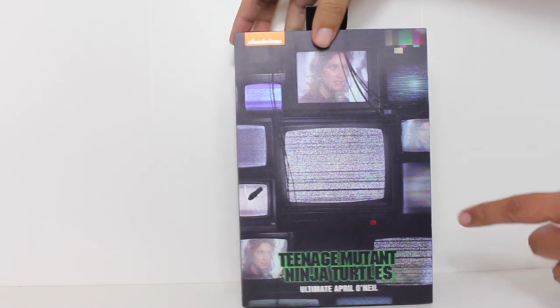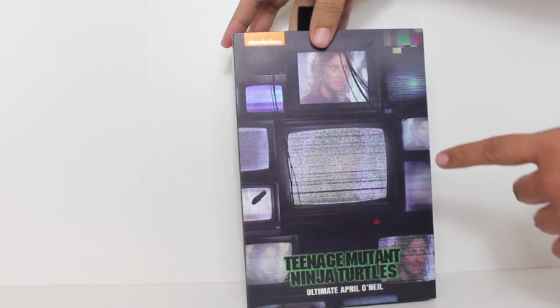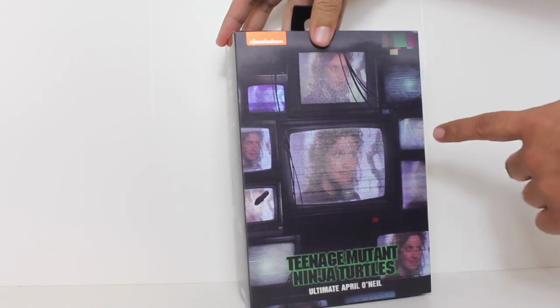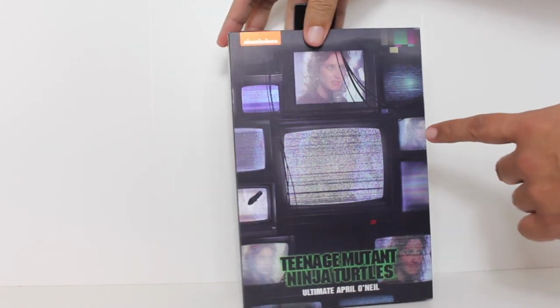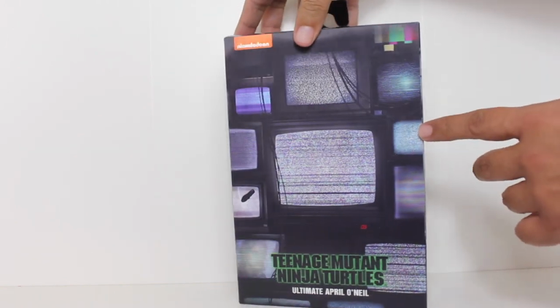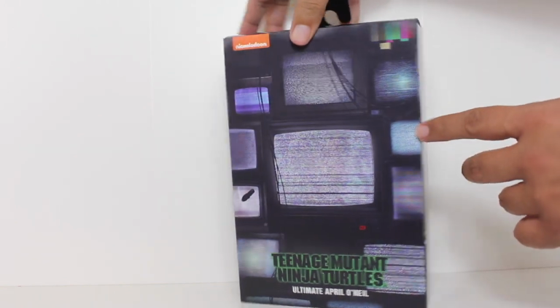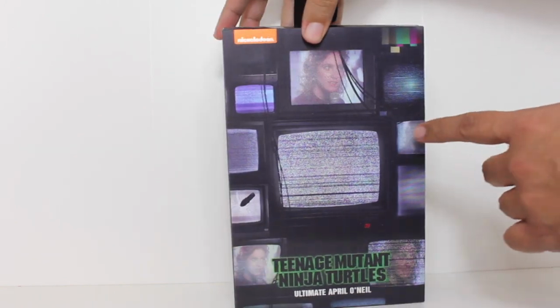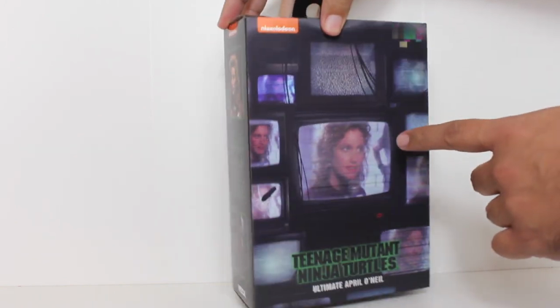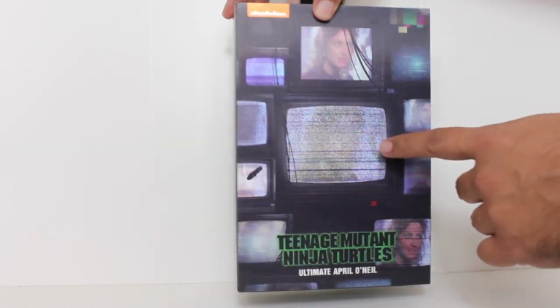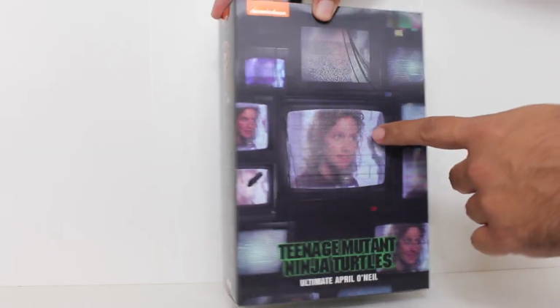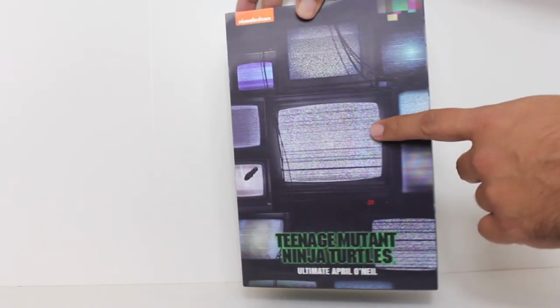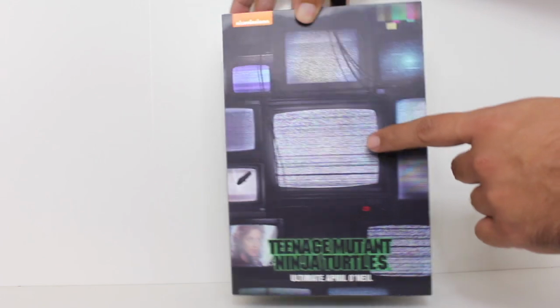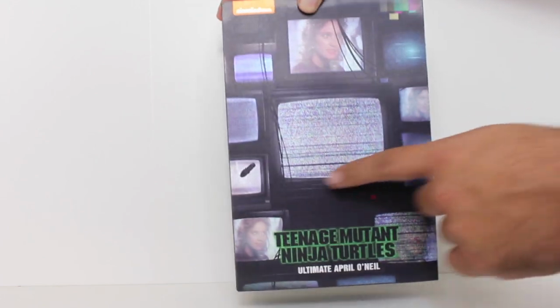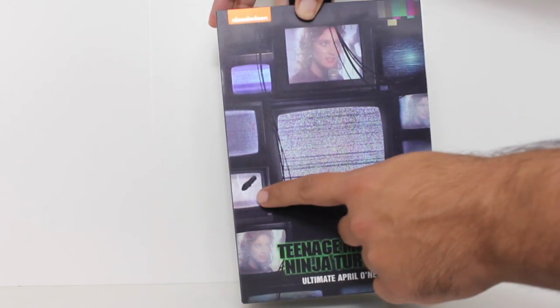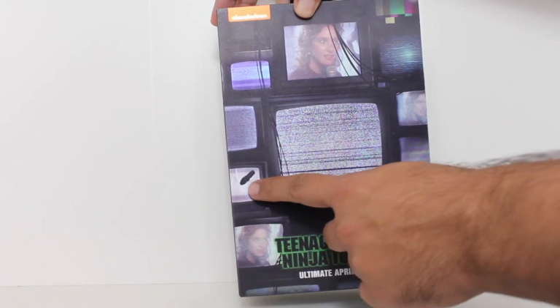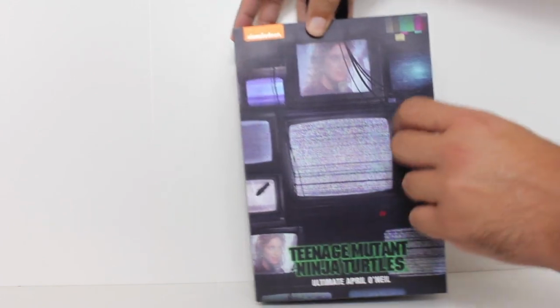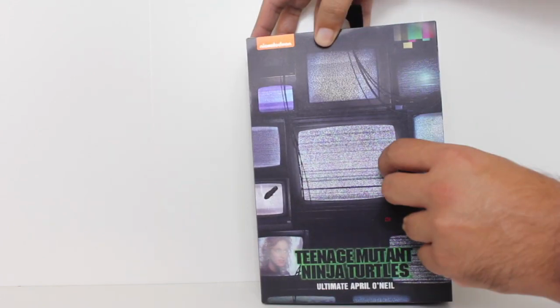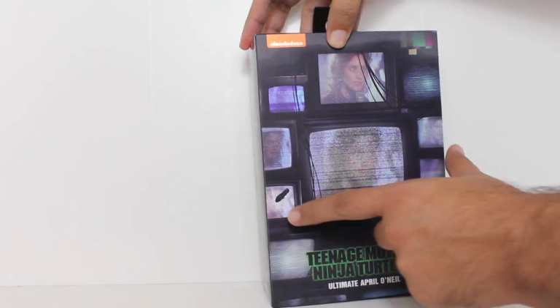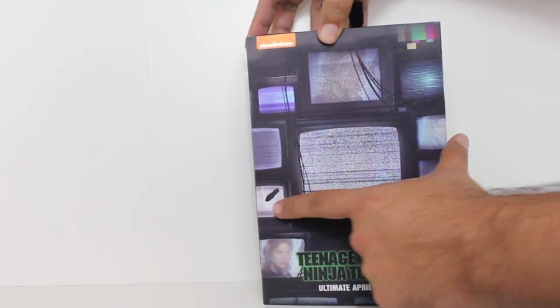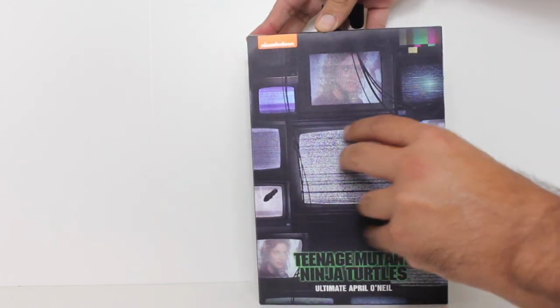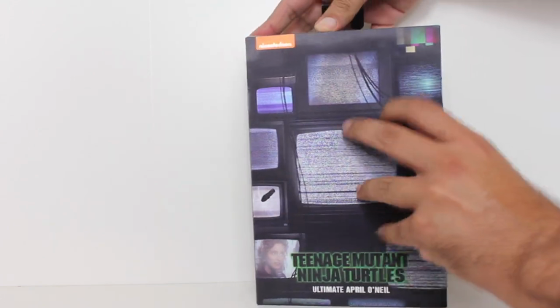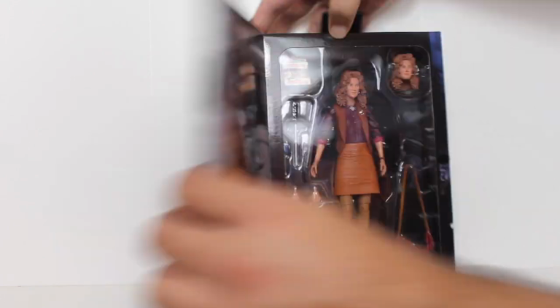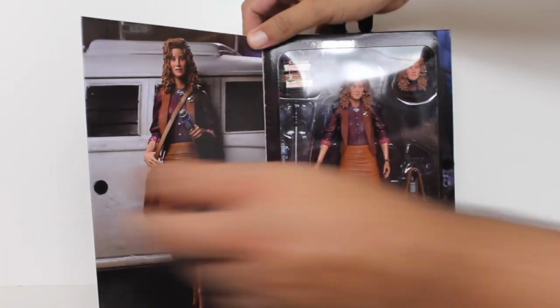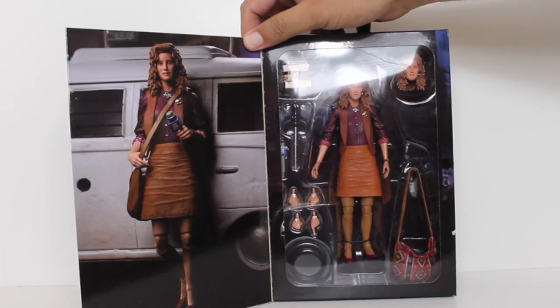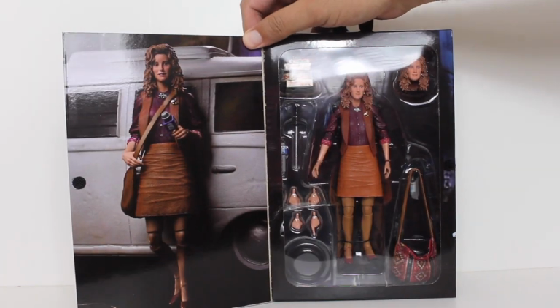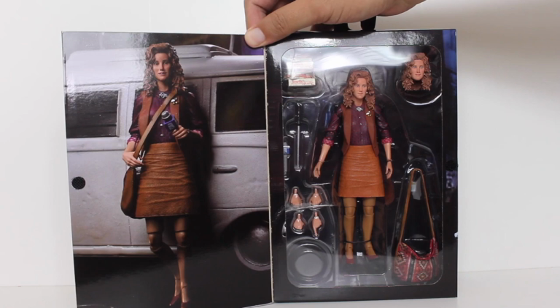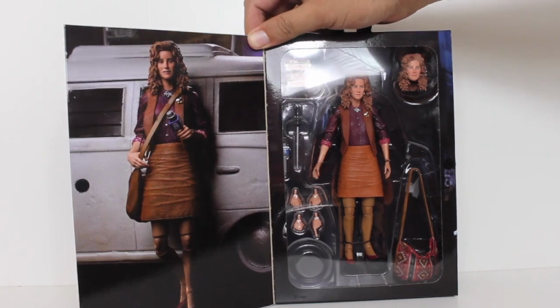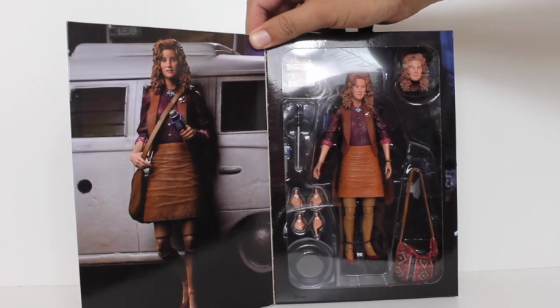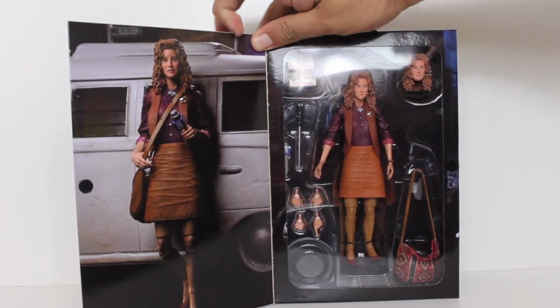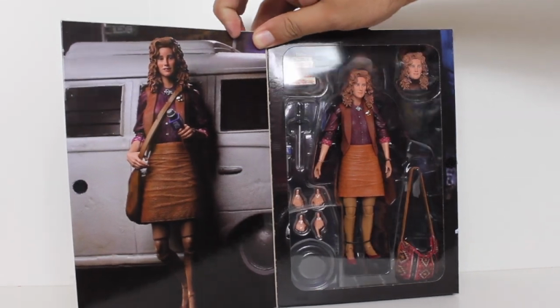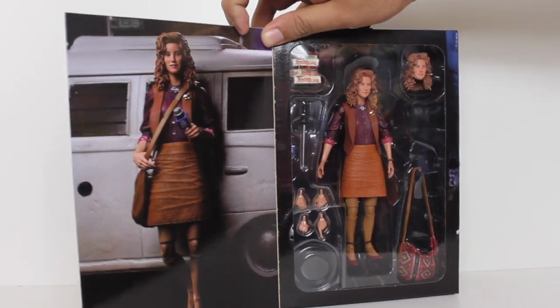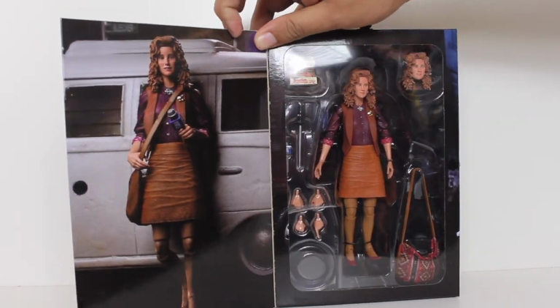I like that the packaging has a little lenticular TV with April showing up on it. You can see the Shredder's little knife and that cracked little TV there. Here's a look at the inner packaging, the little inner flap and all that.